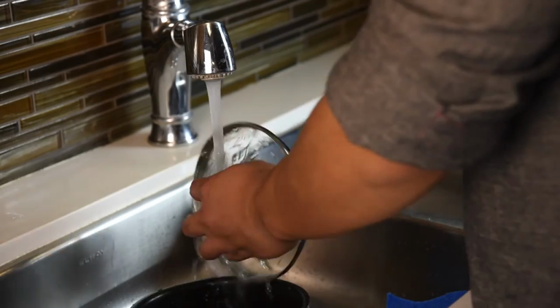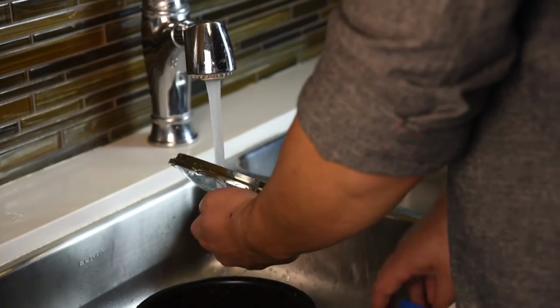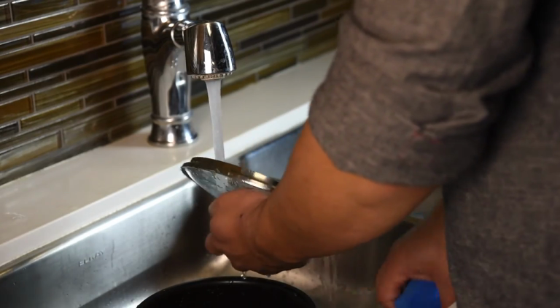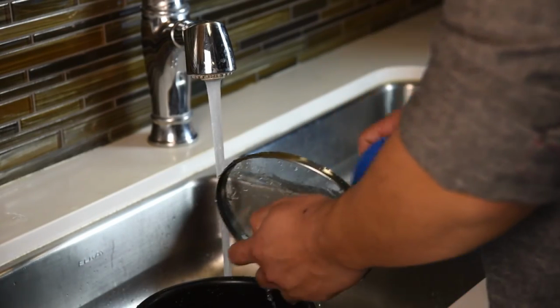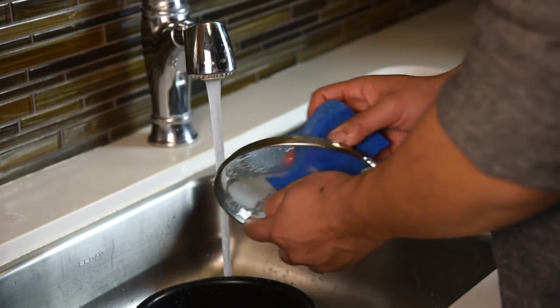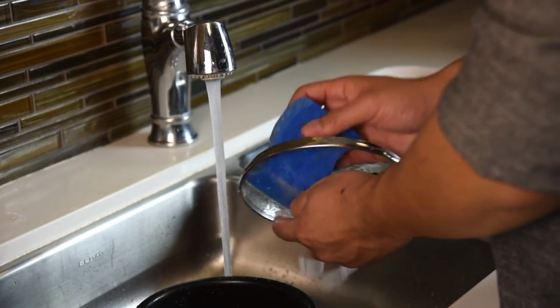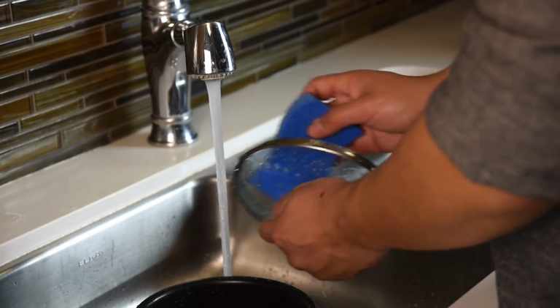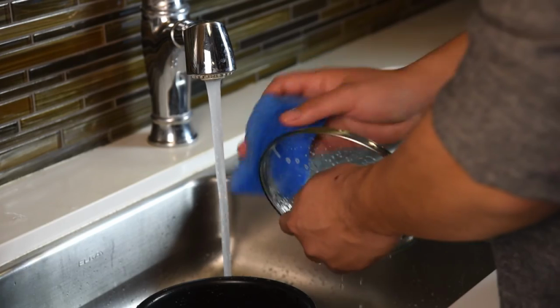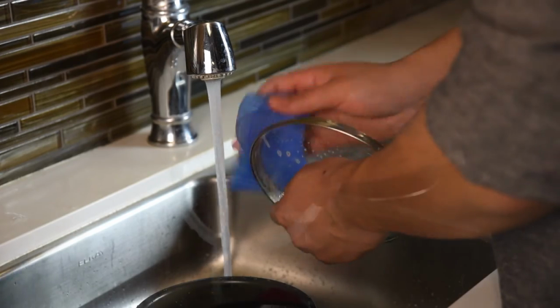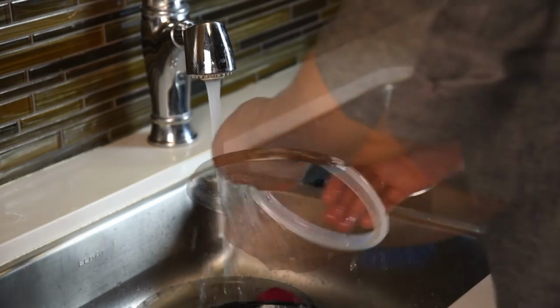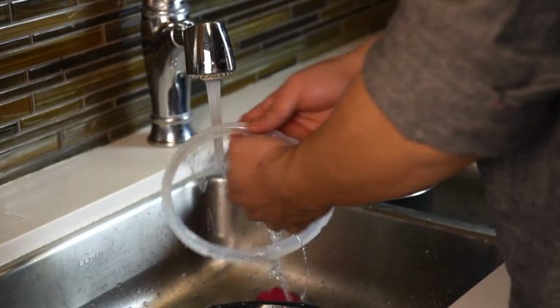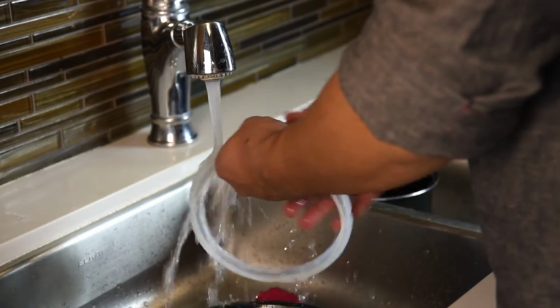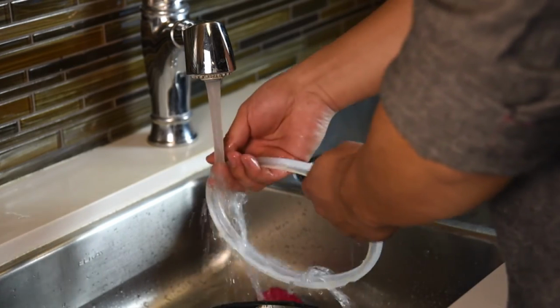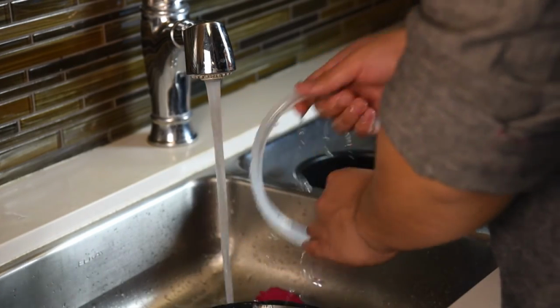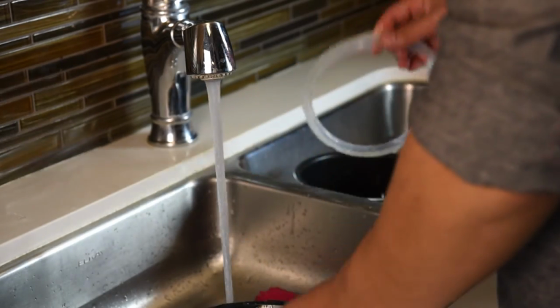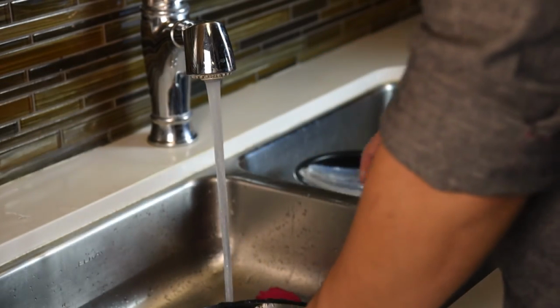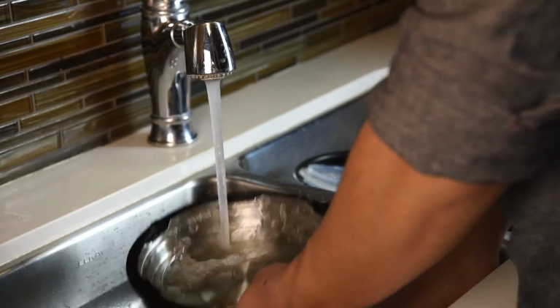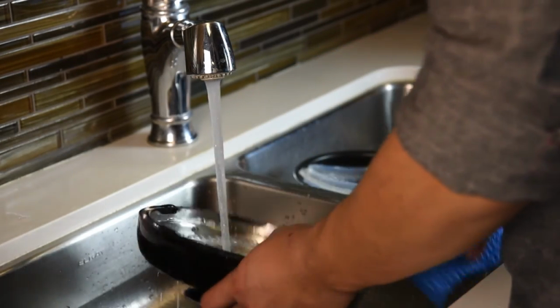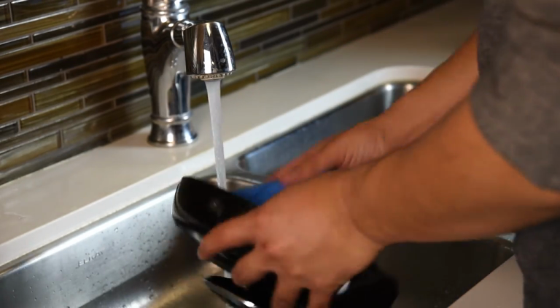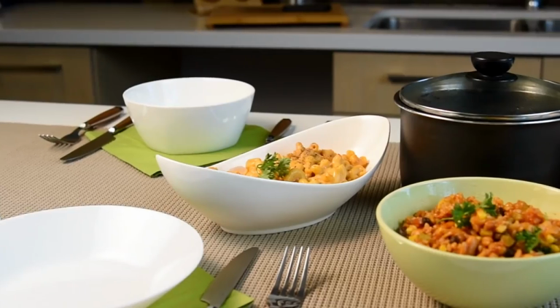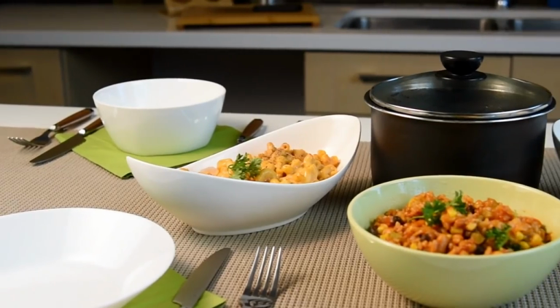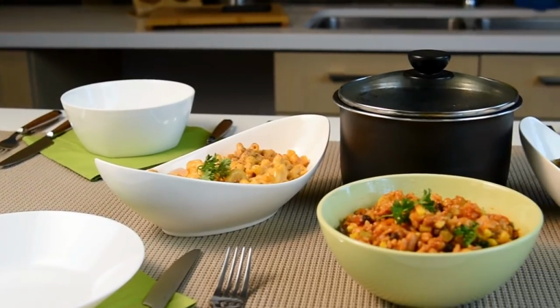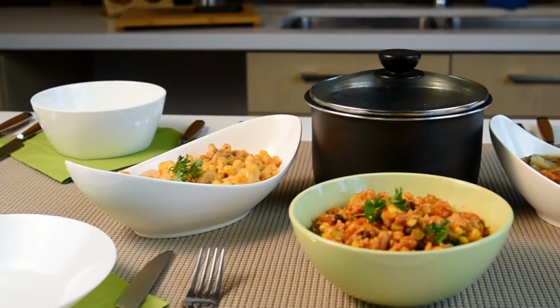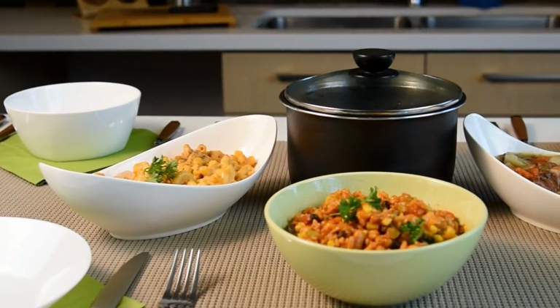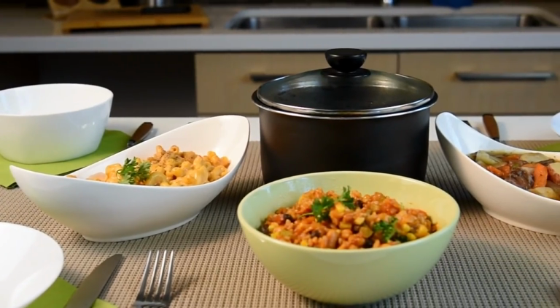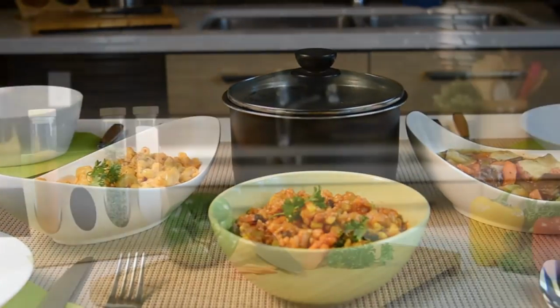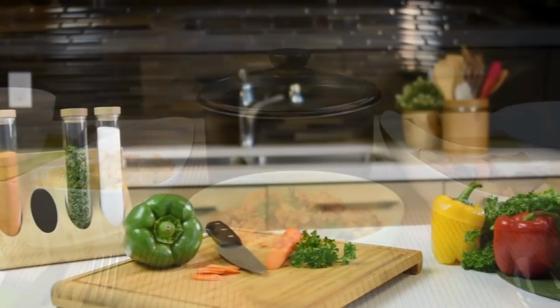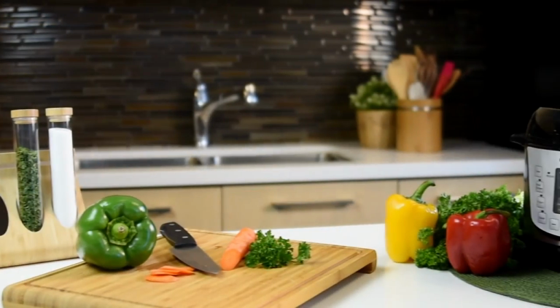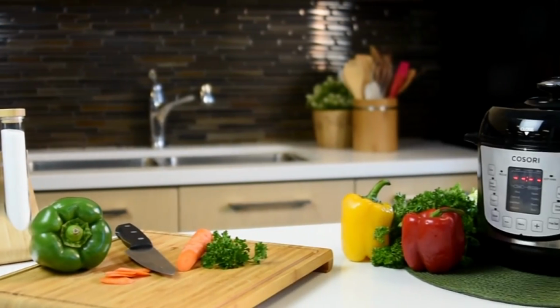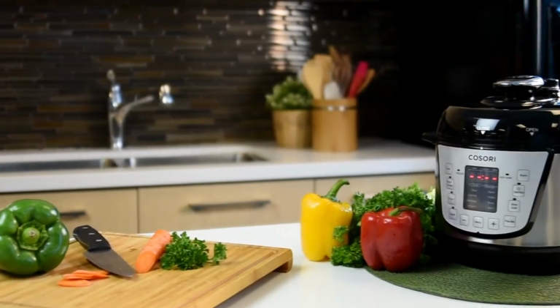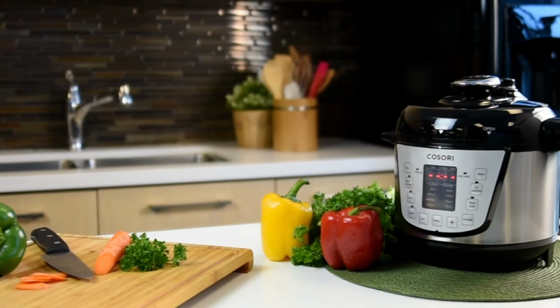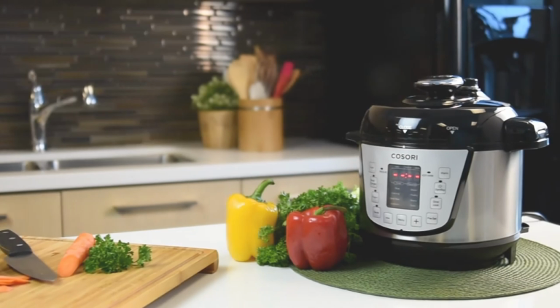Properly maintain your pressure cooker and the included accessories by washing the lid and removable sealing ring with soap and water. Enjoy creating healthy and delicious meals at home with the Kisori Personal Electric Pressure Cooker.